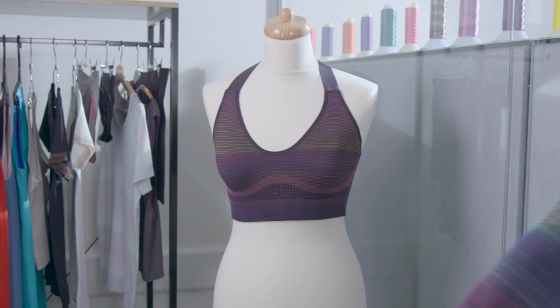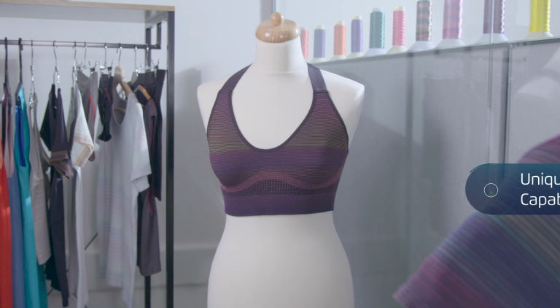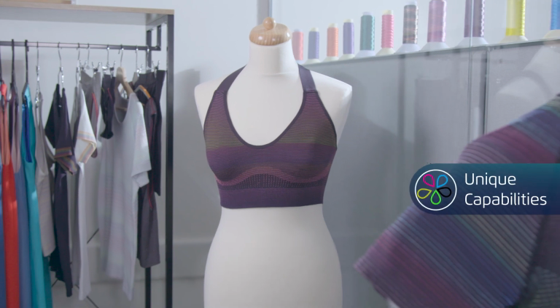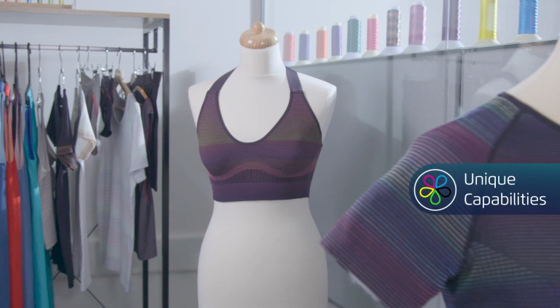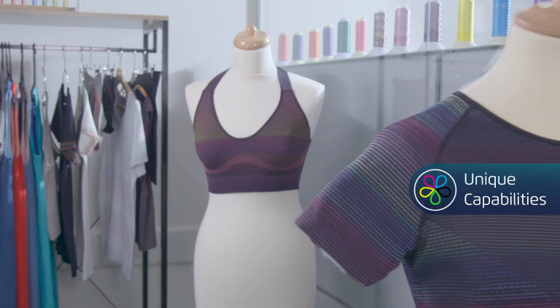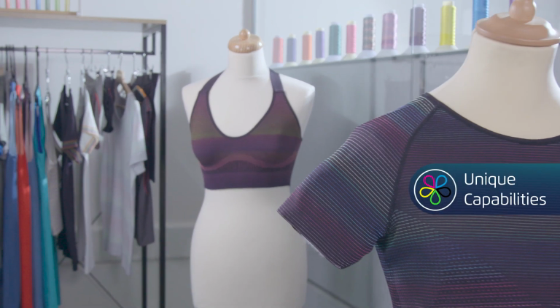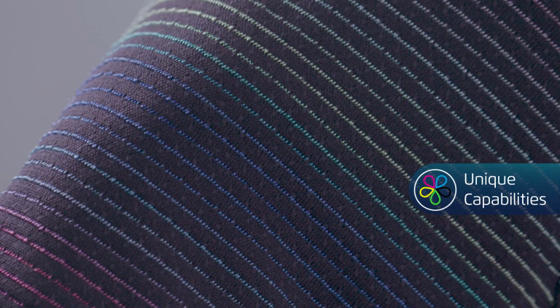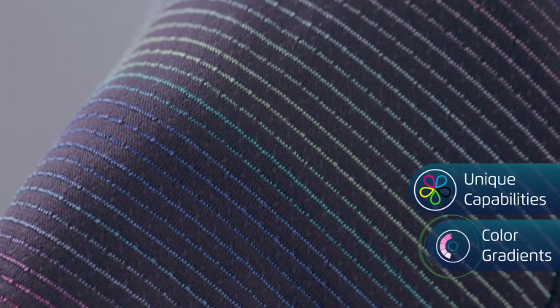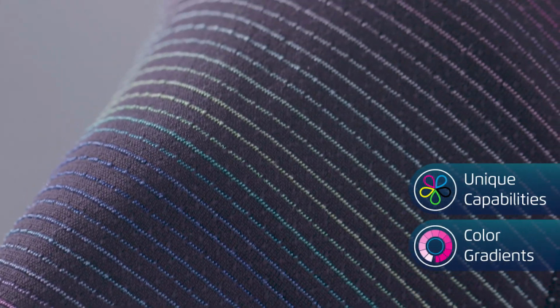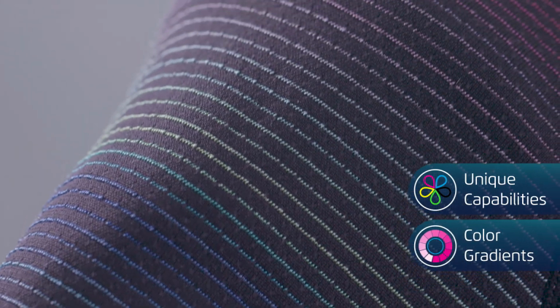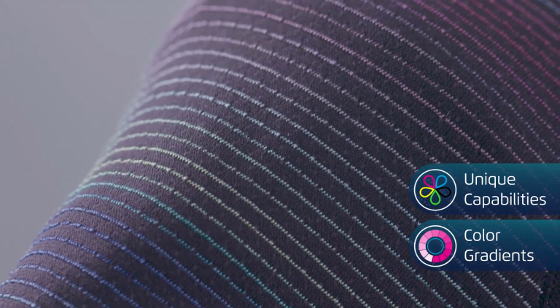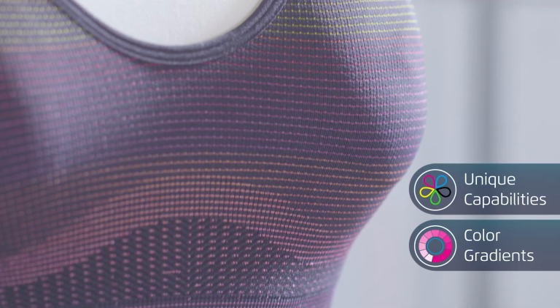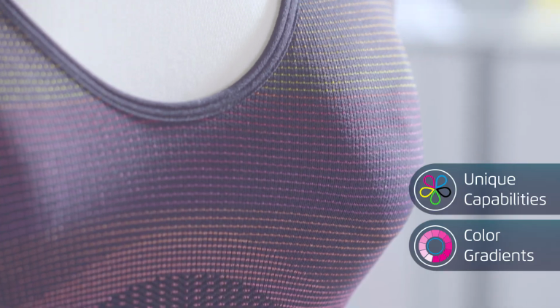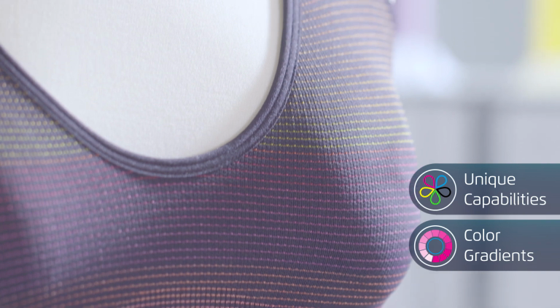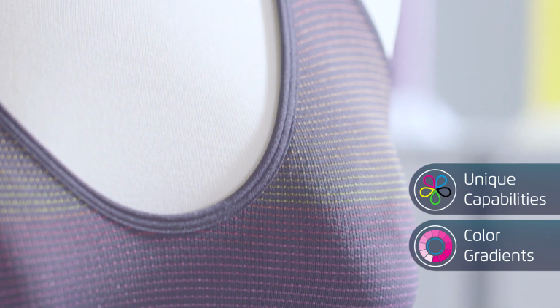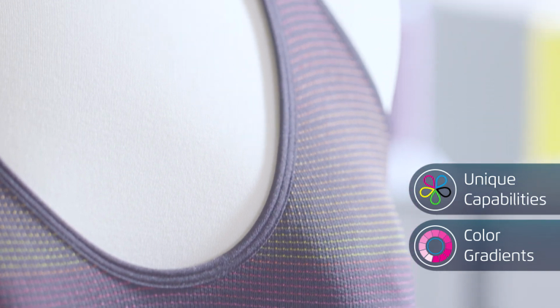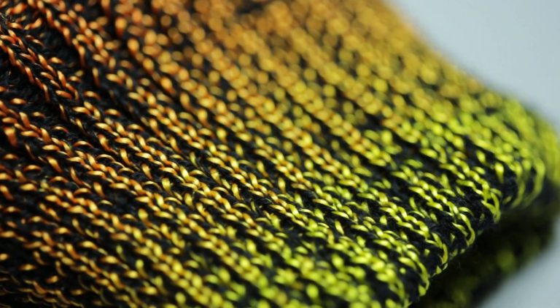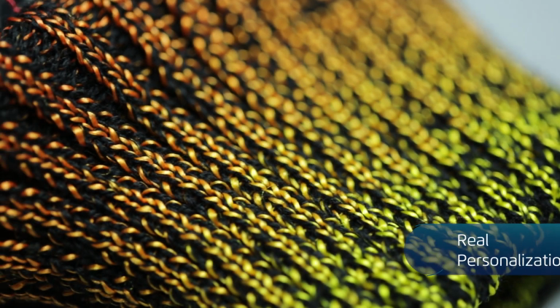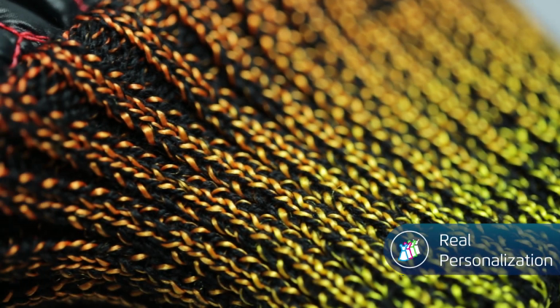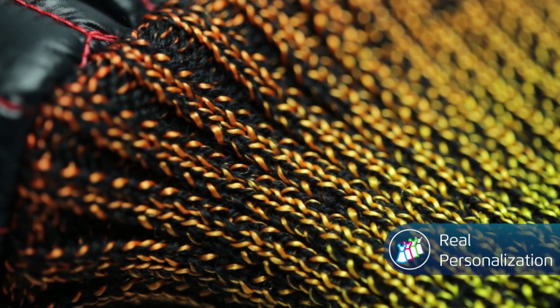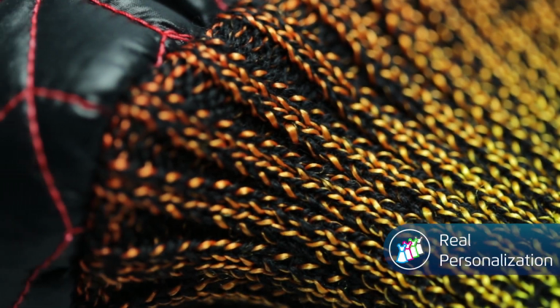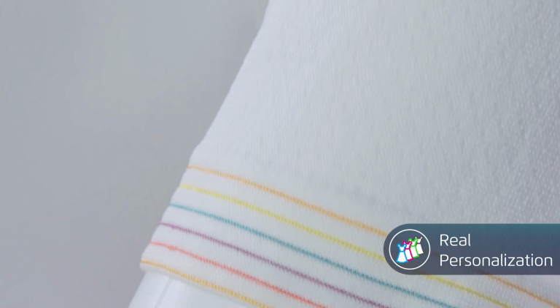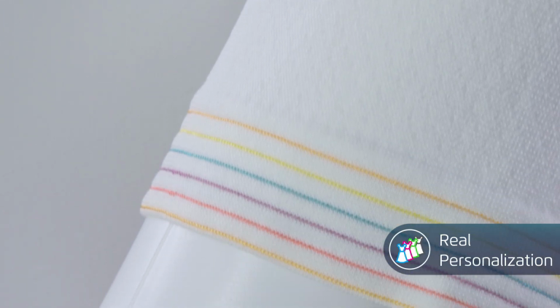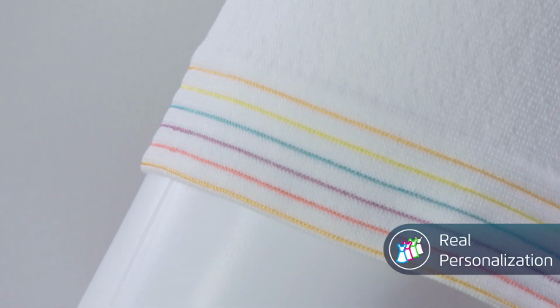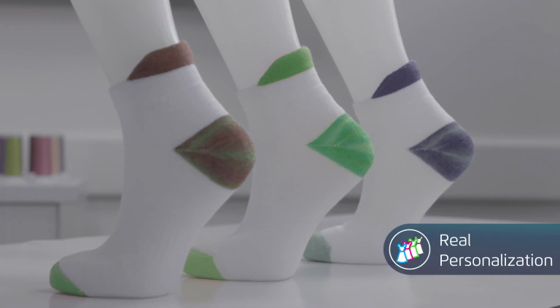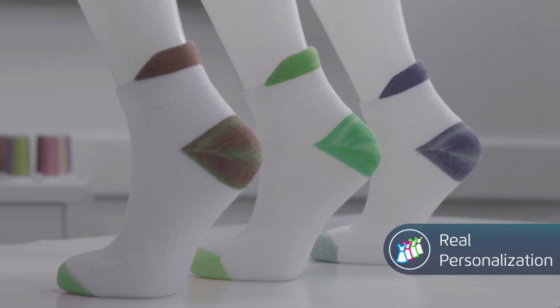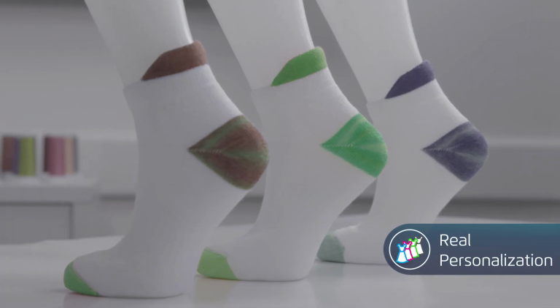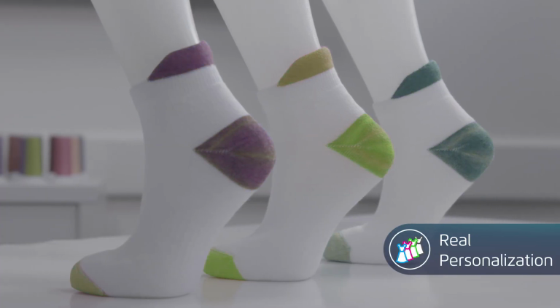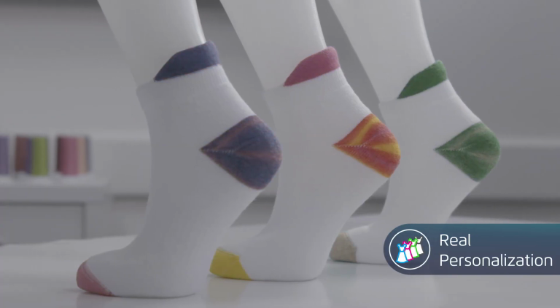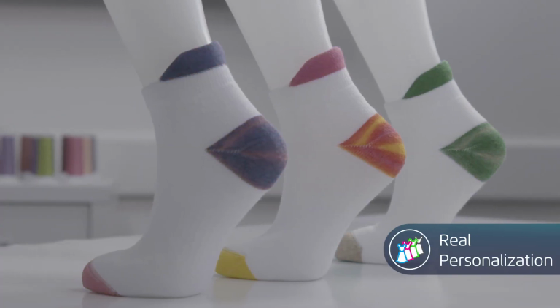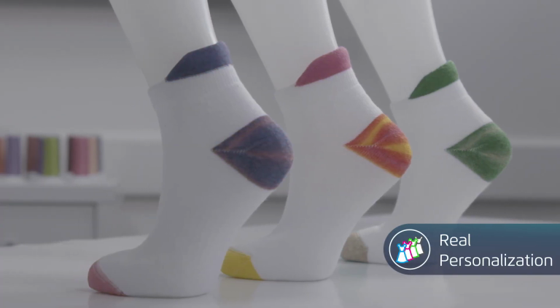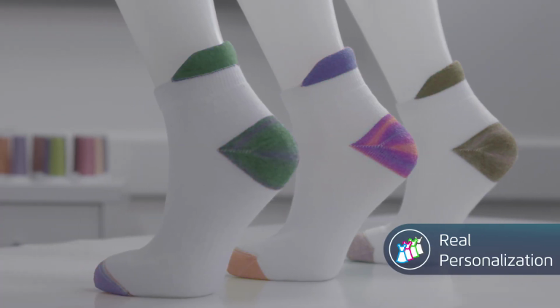Offer unique personalization capabilities with color gradients that can only be produced digitally. Supply mass personalized products tailored just for your customers.